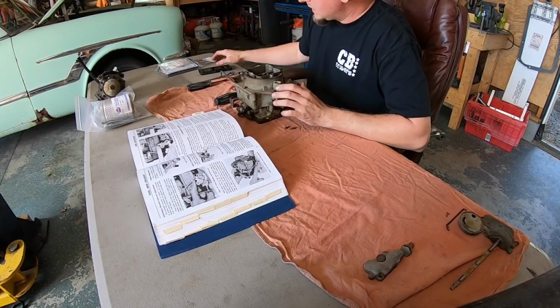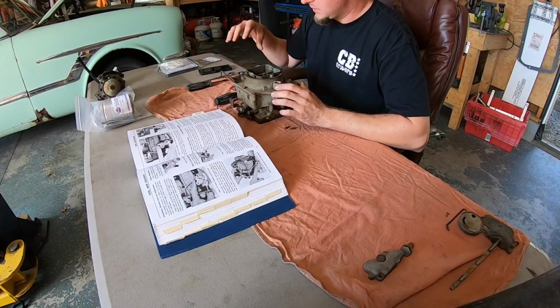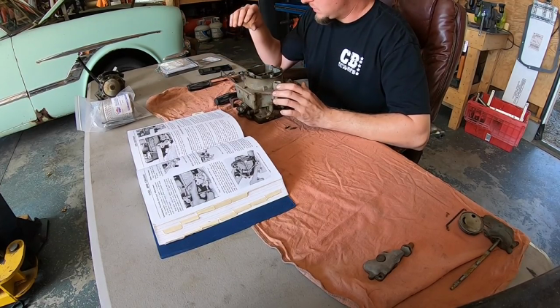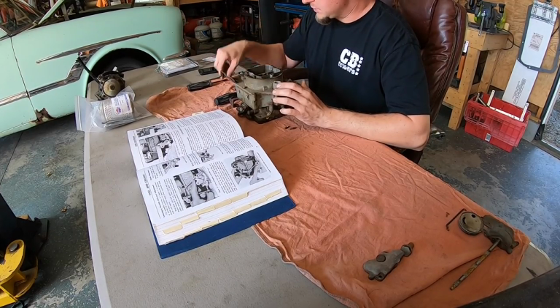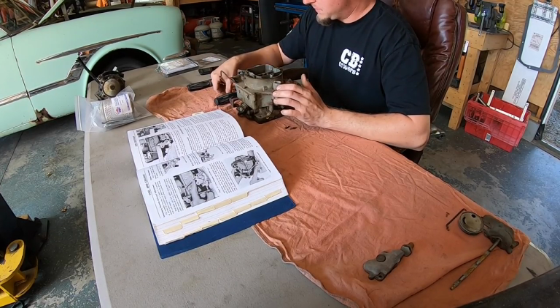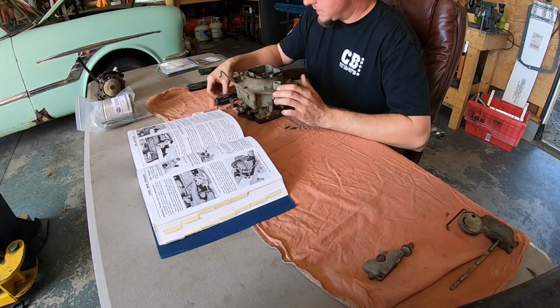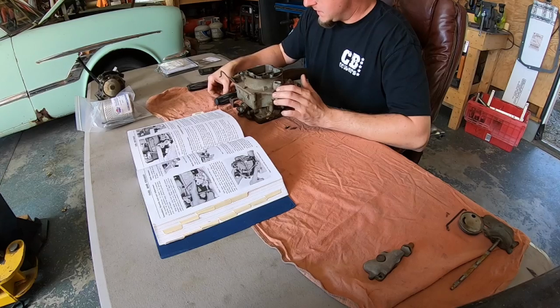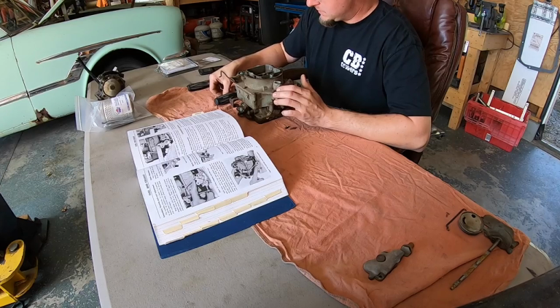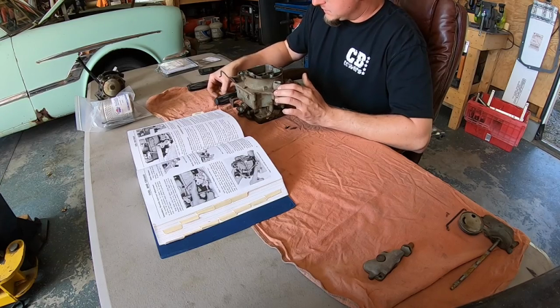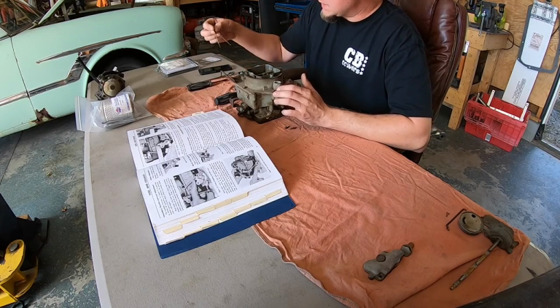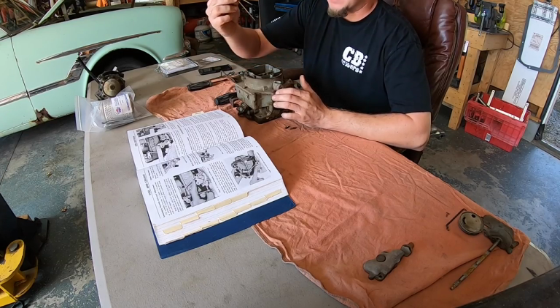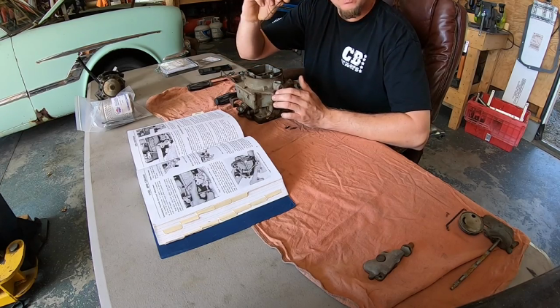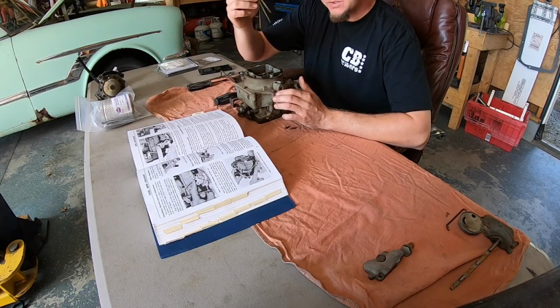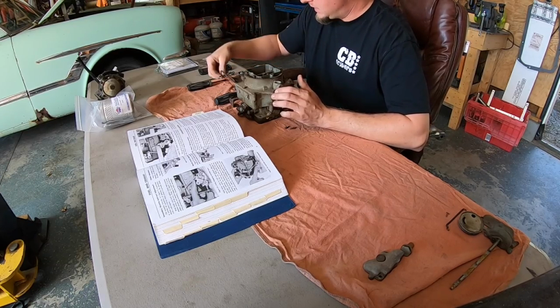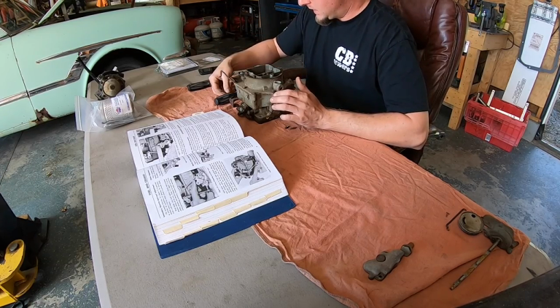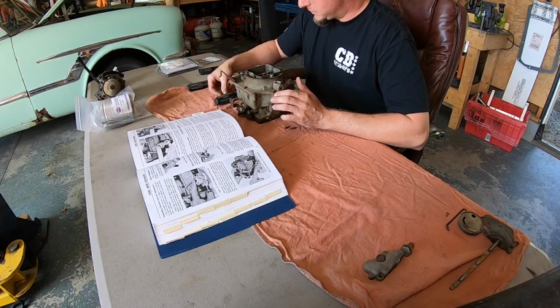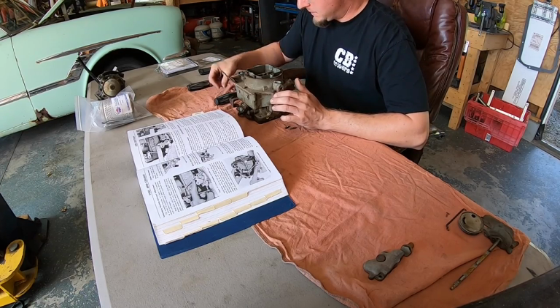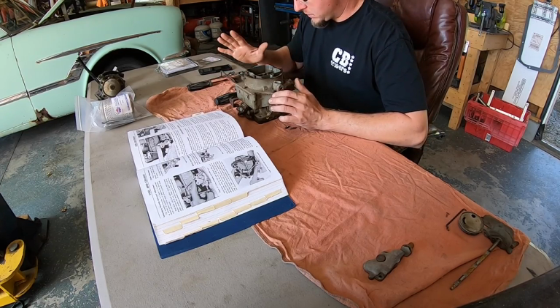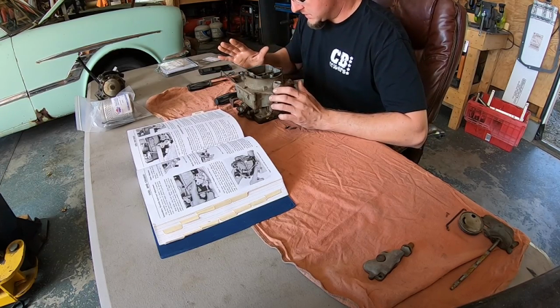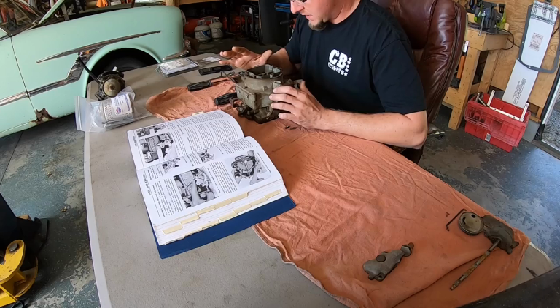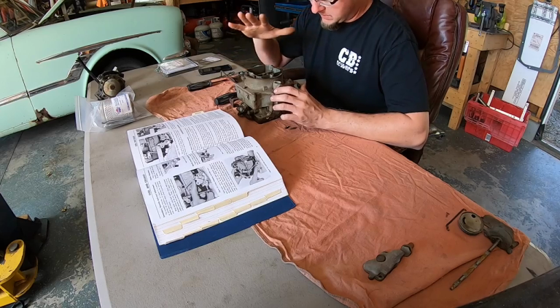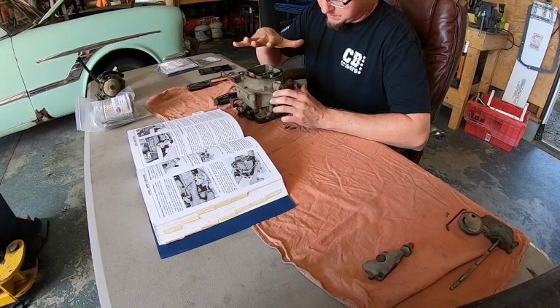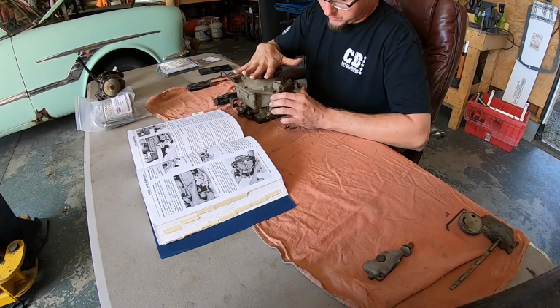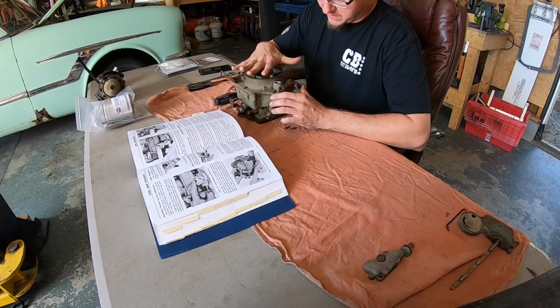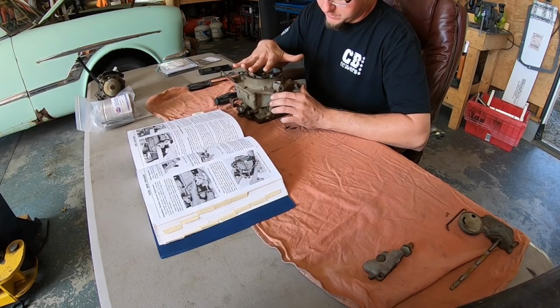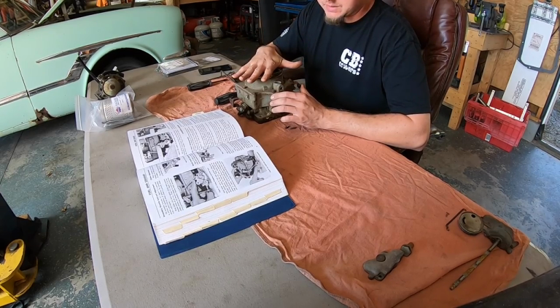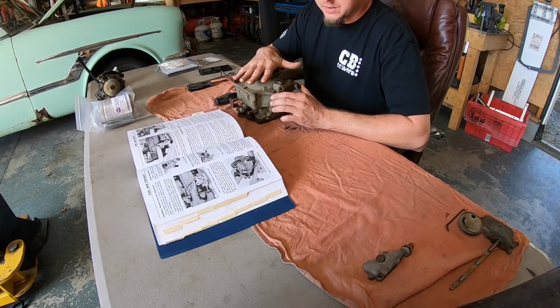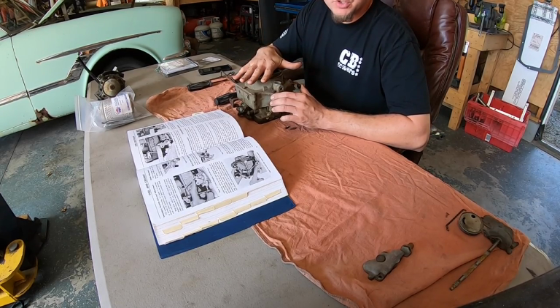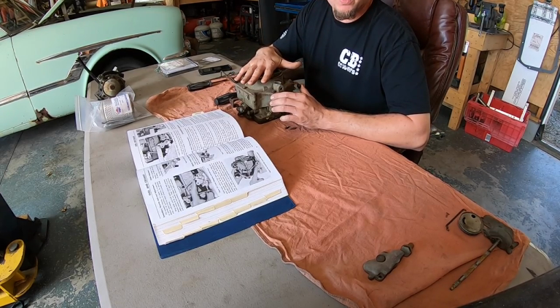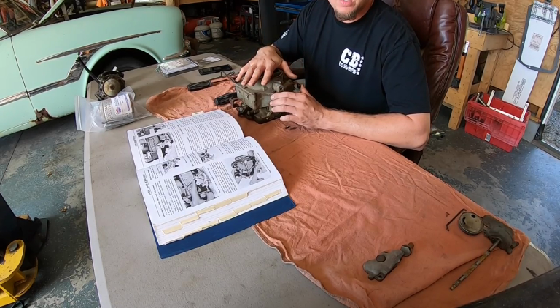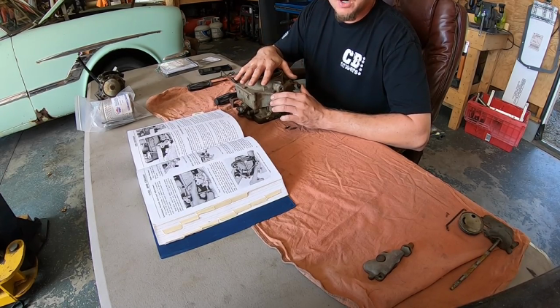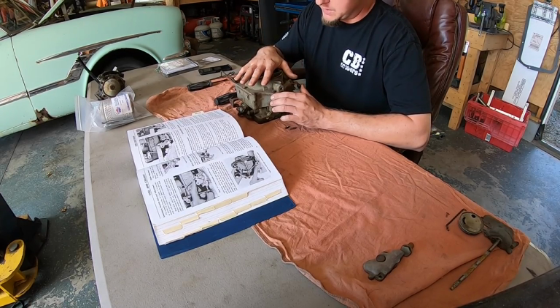Alright, so I have just pulled the metering rods out, which is kind of like how an Edelbrock works. I'm trying to keep everything in order the best I can. Now I need to pull what they call the choke horn off of the carburetor base.